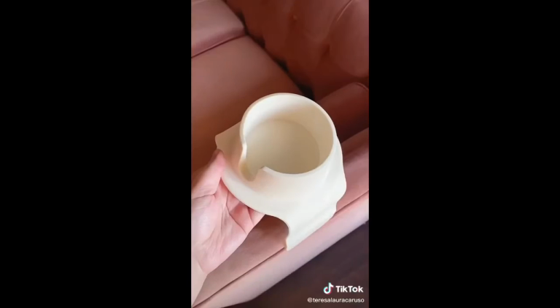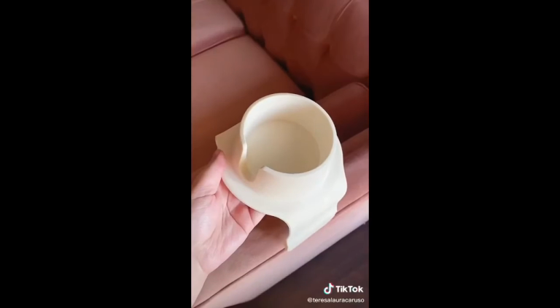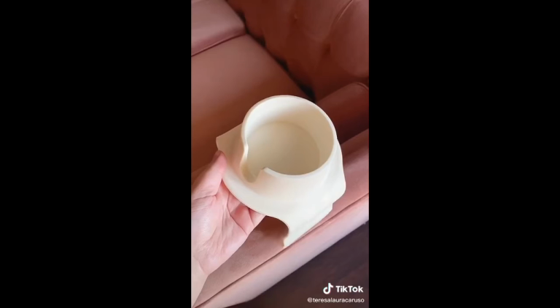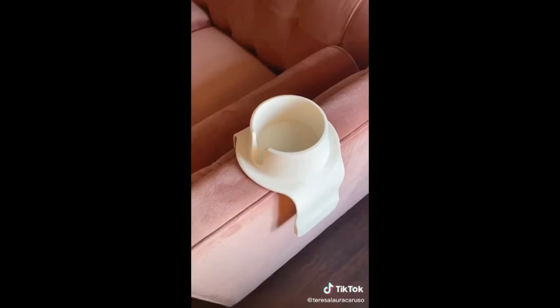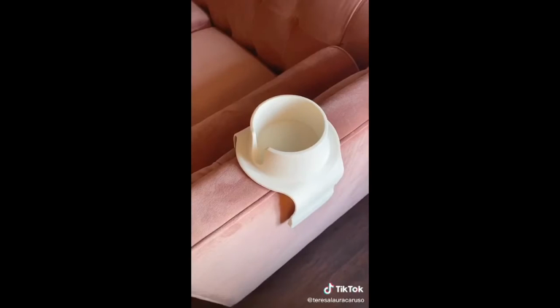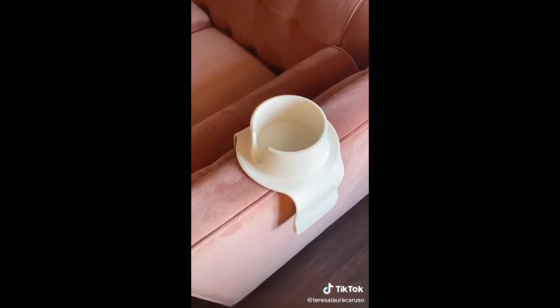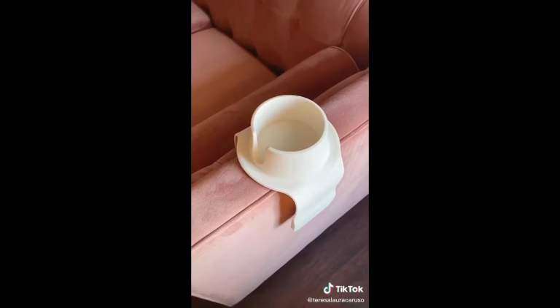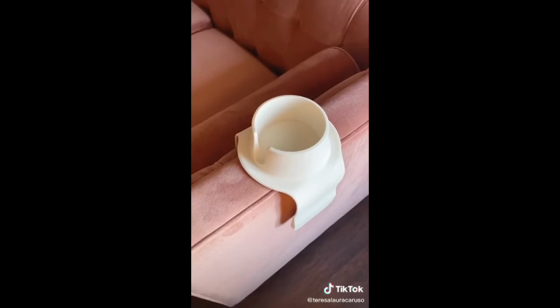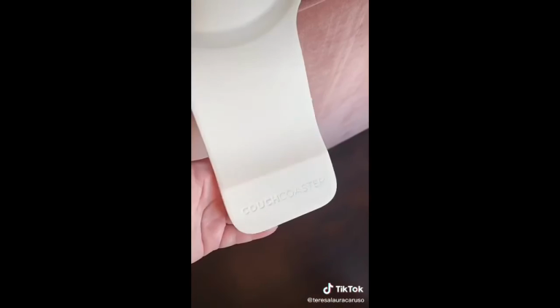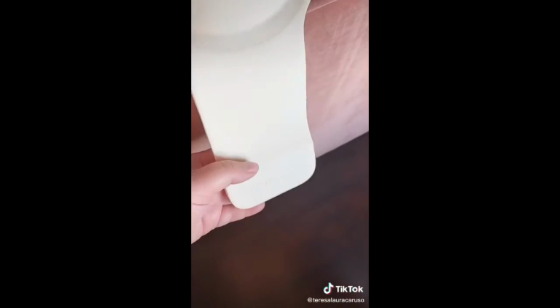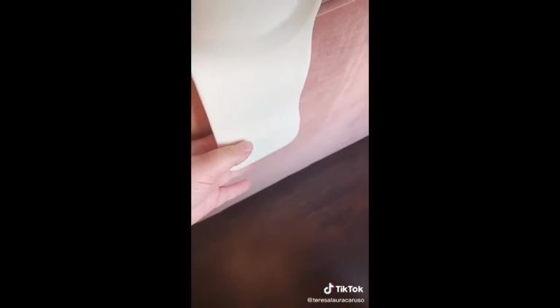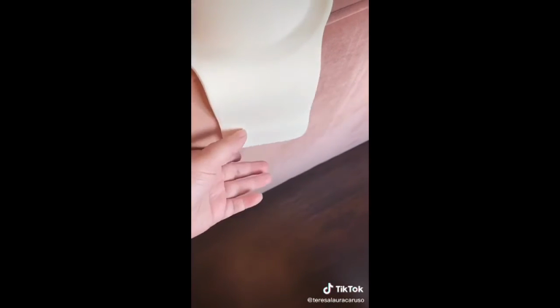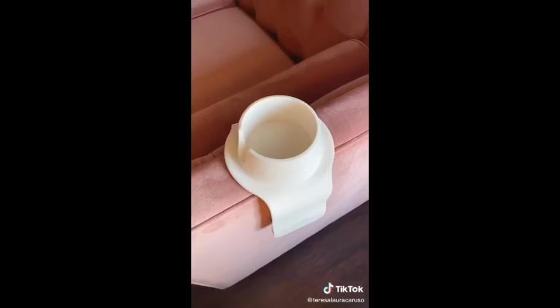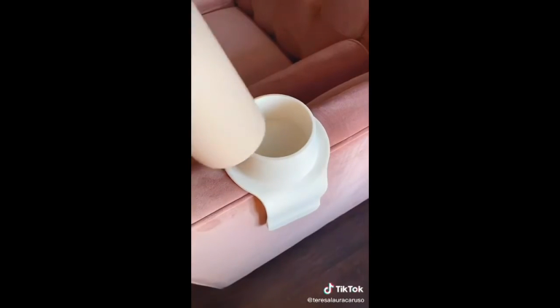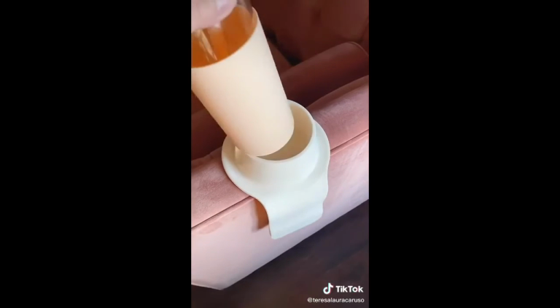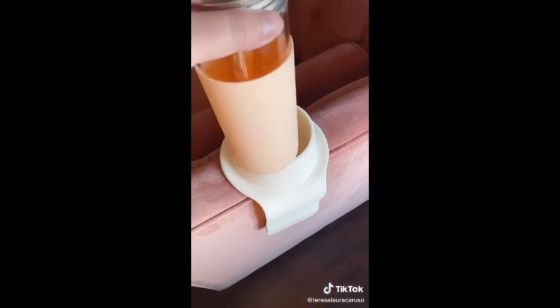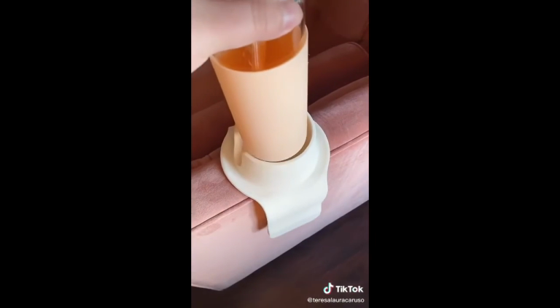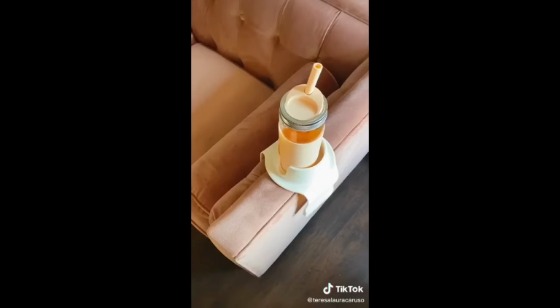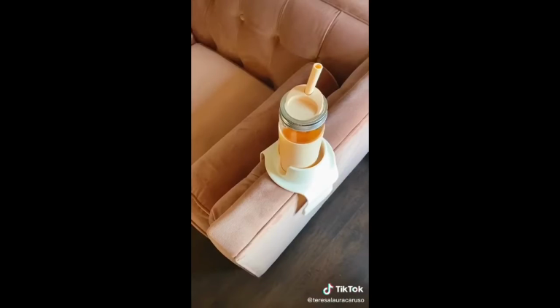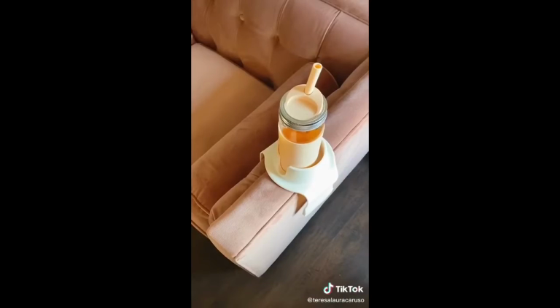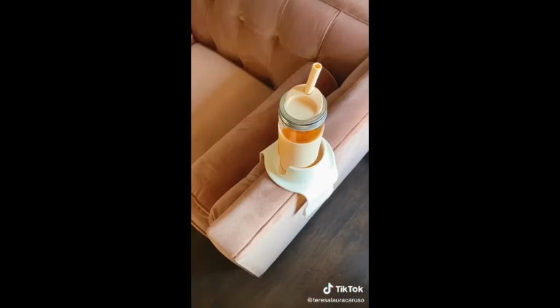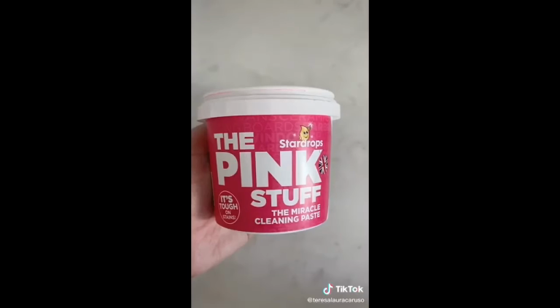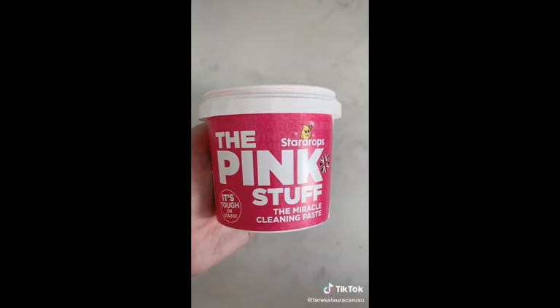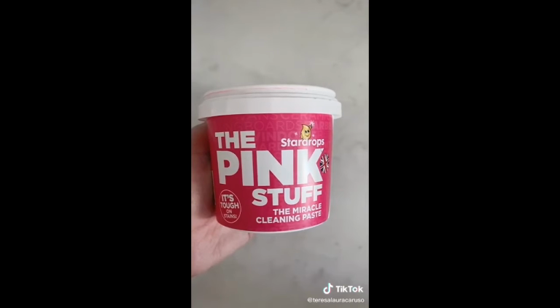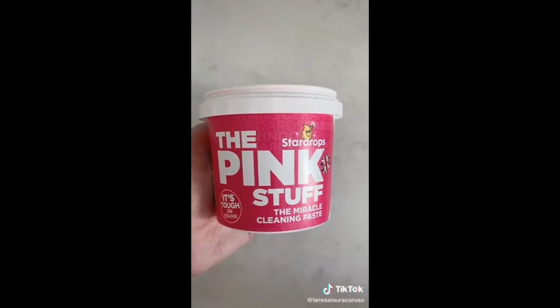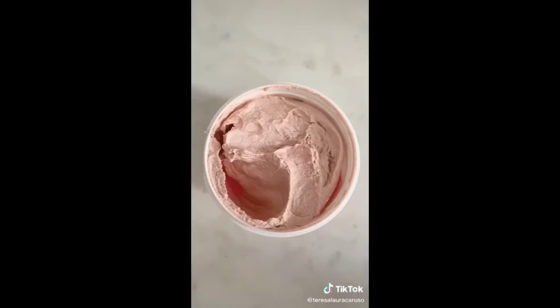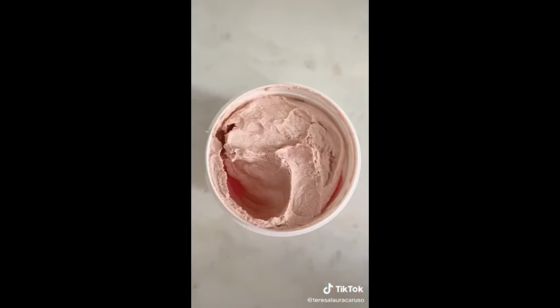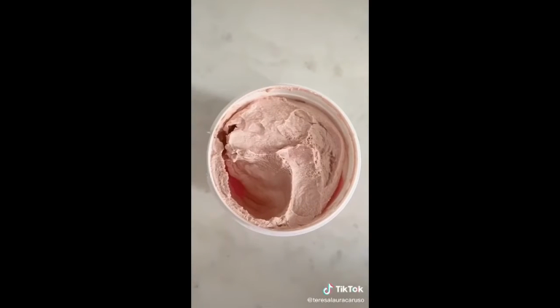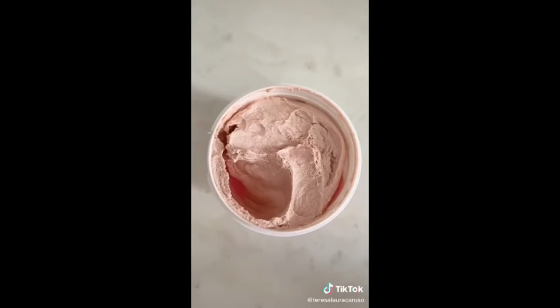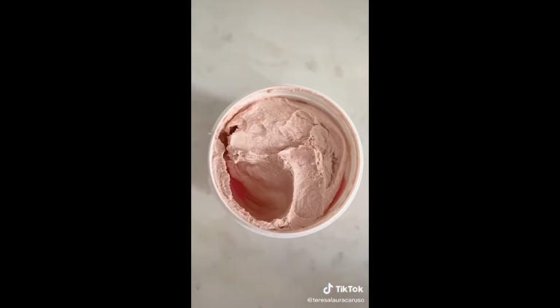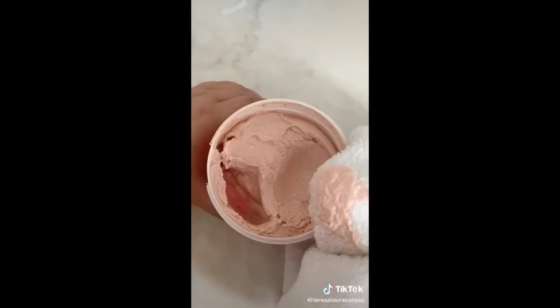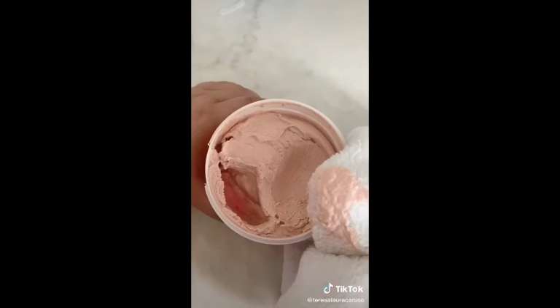Next up is this coaster you can attach to your couch — it's weighted and stays in place so you don't have to worry about messes and spills anymore. Next up is this magic cleaner that removes pen, pencil, and marks from your wall.